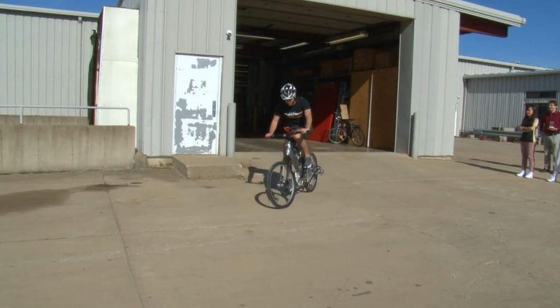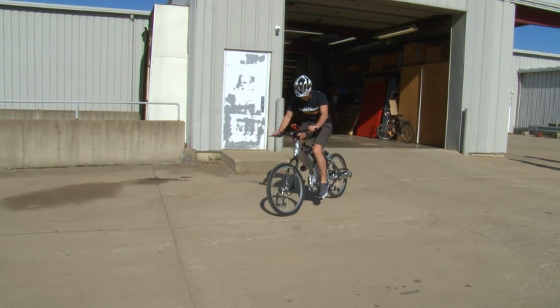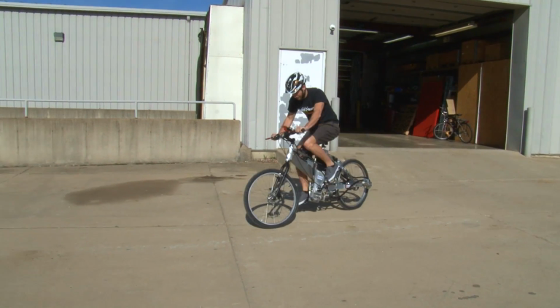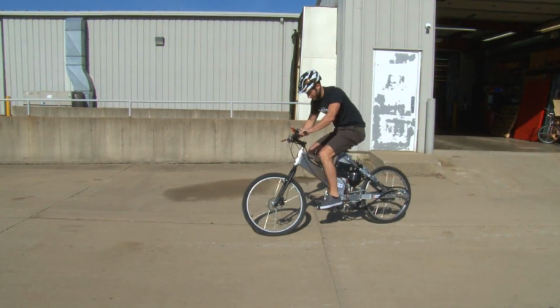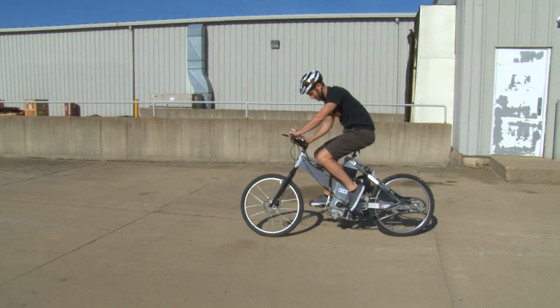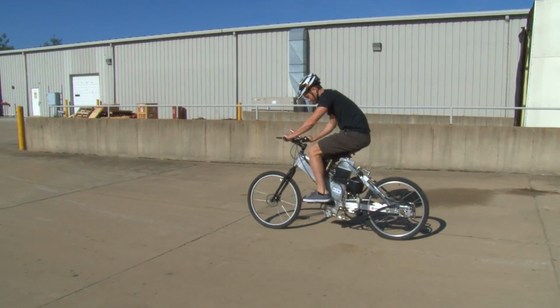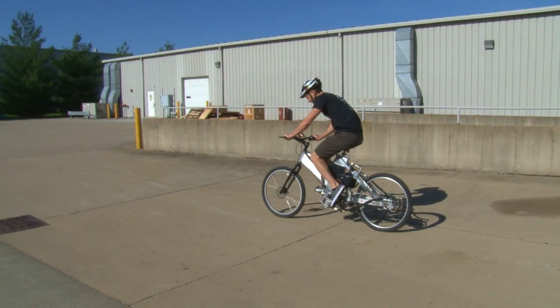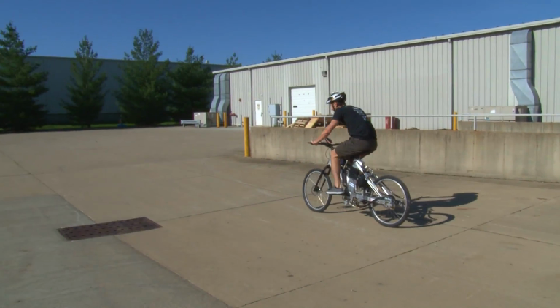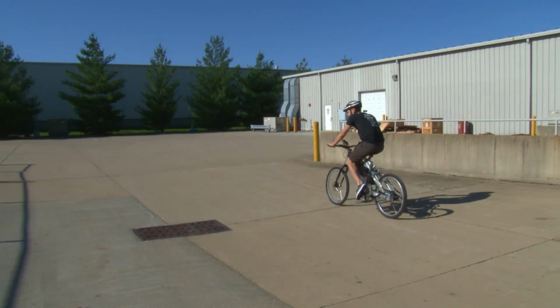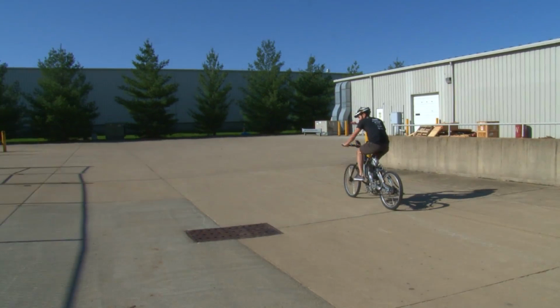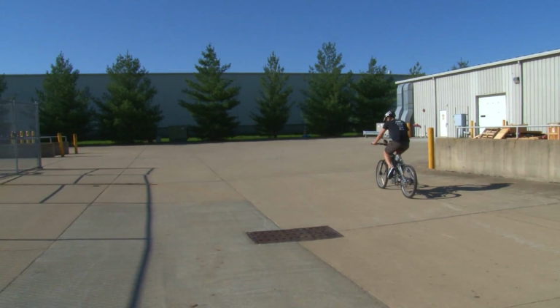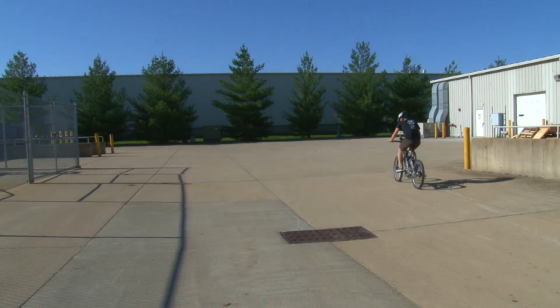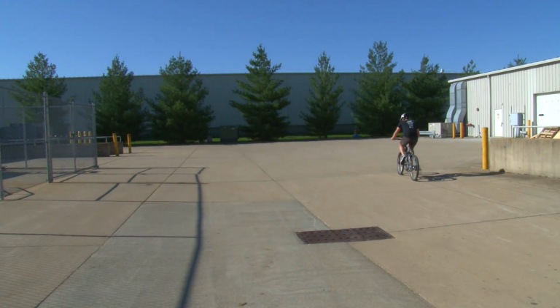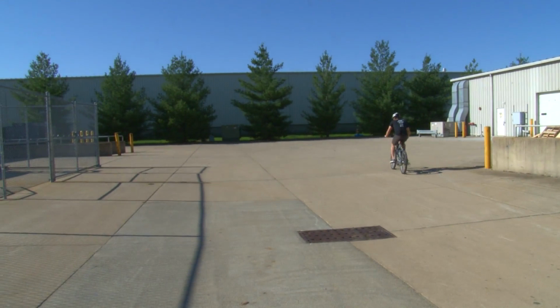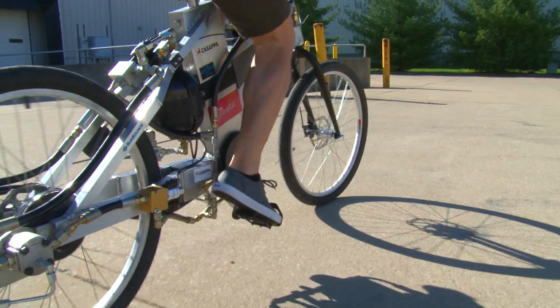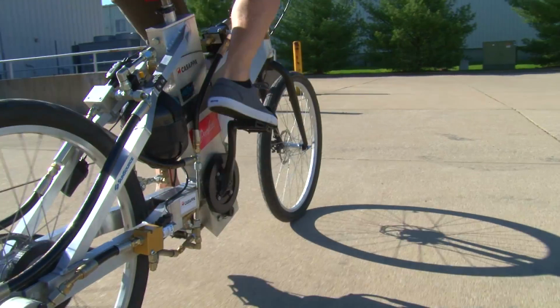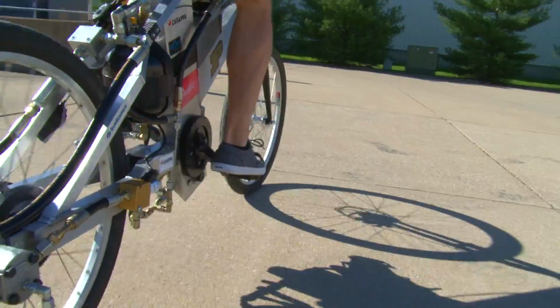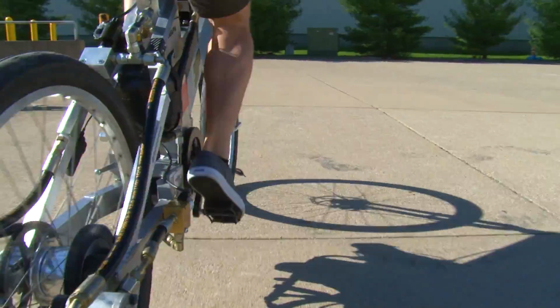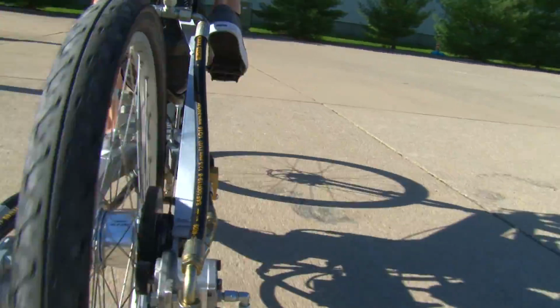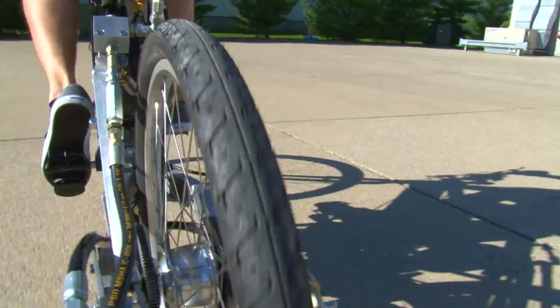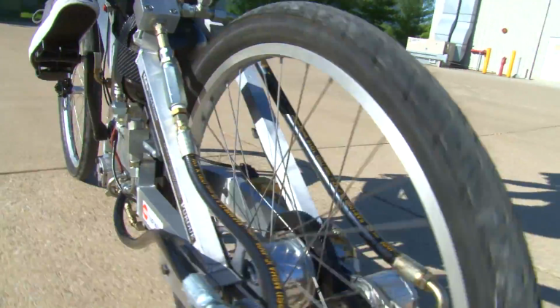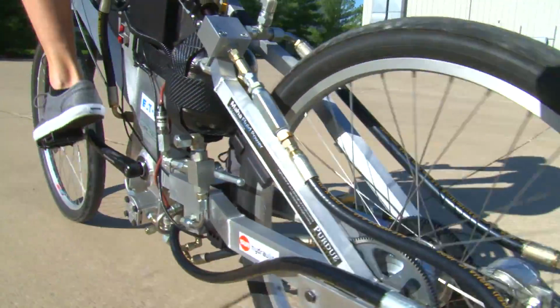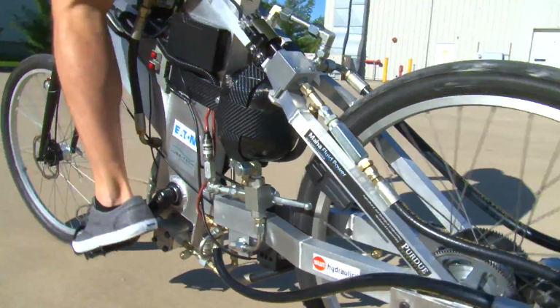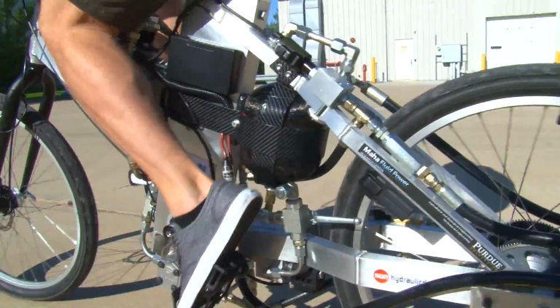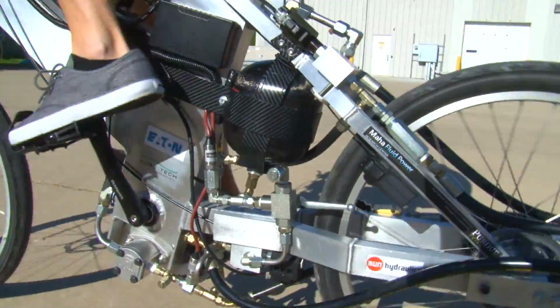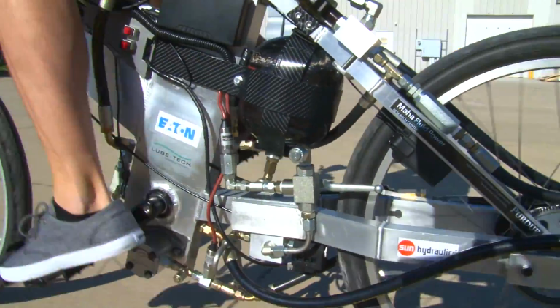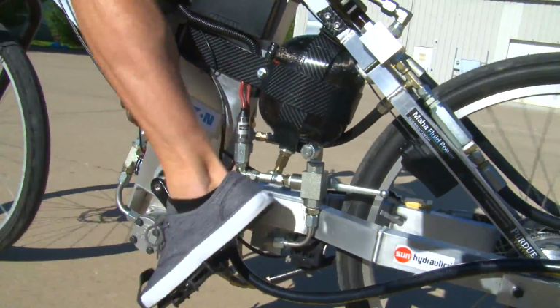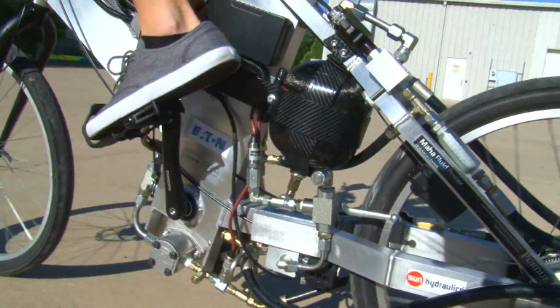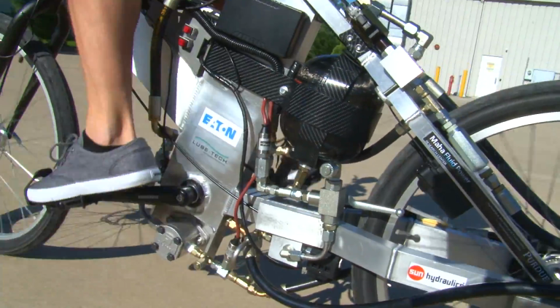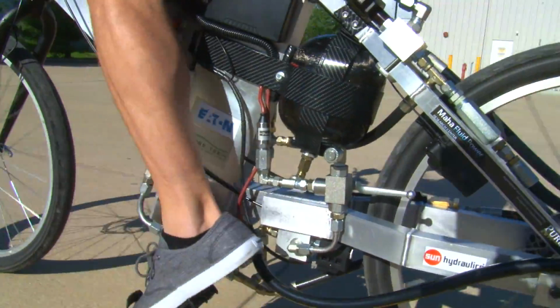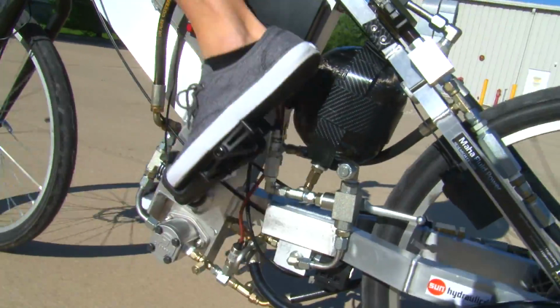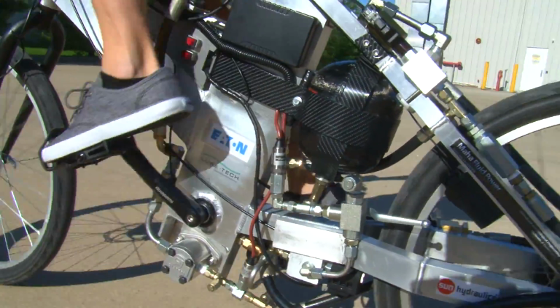The easiness to drive the bike is very important and the balance is very good. You can drive this bike just like a normal bike — the sensation, the feelings are the same.